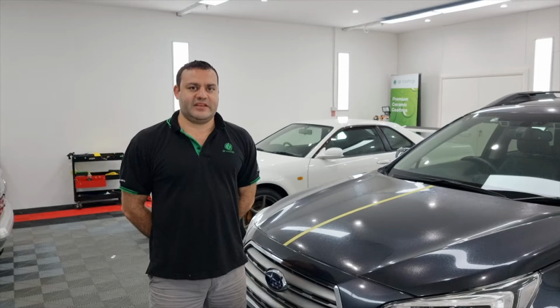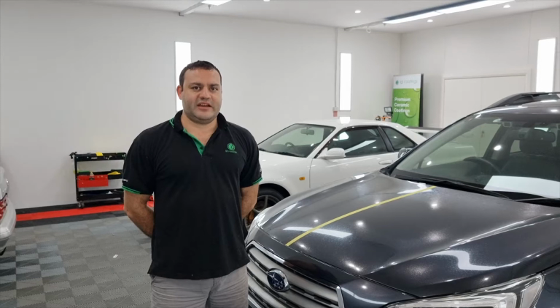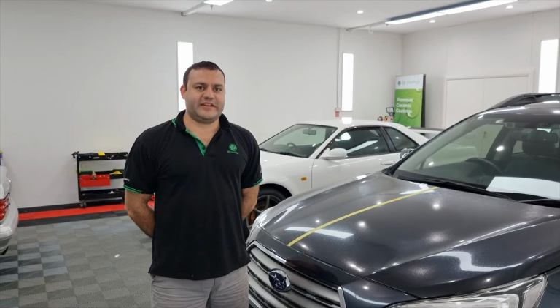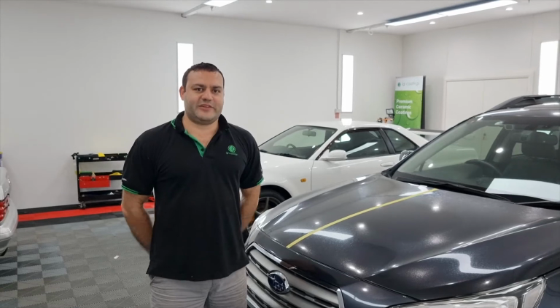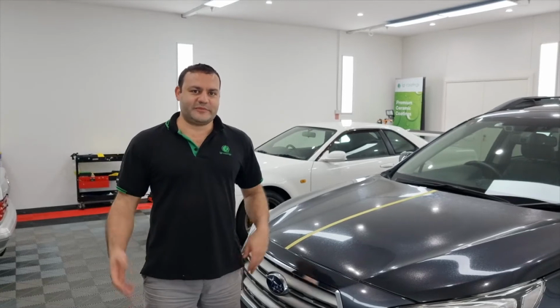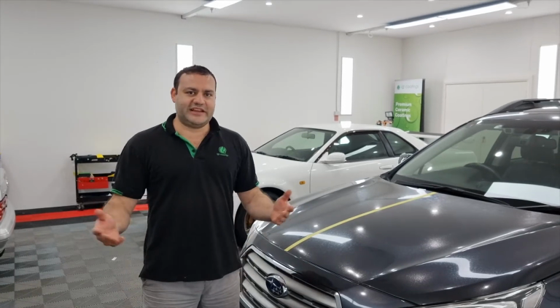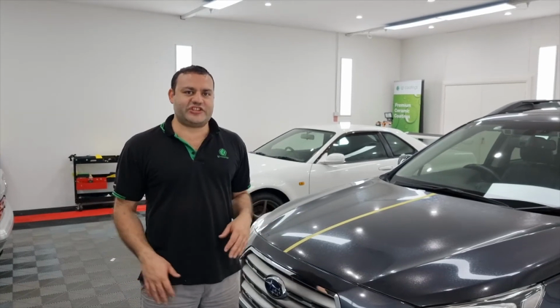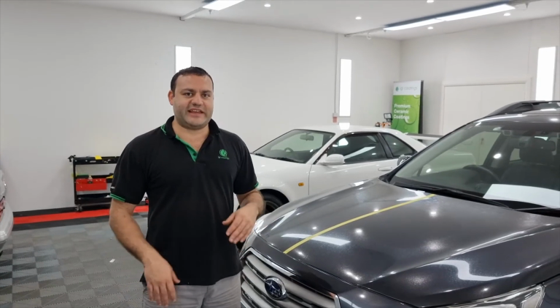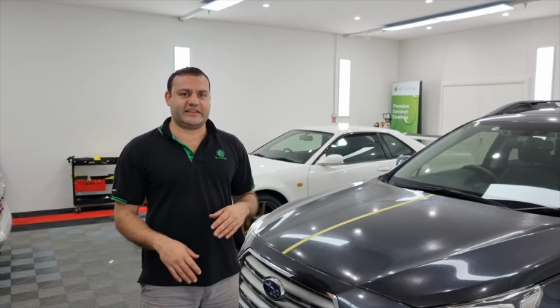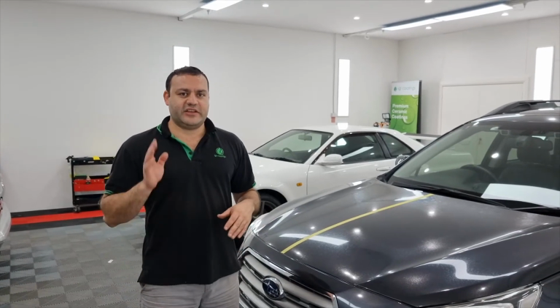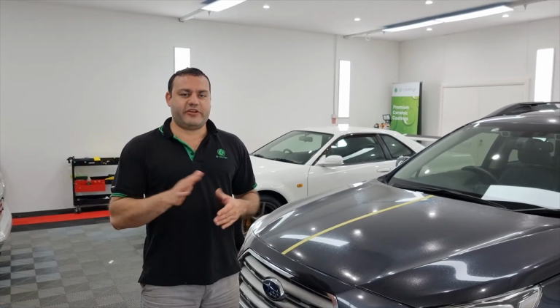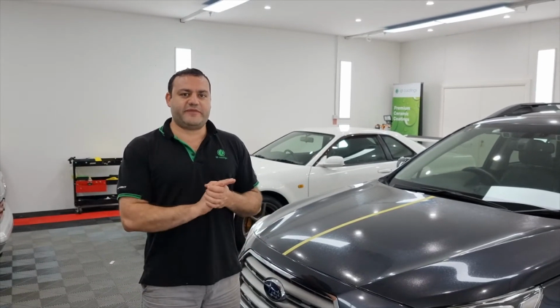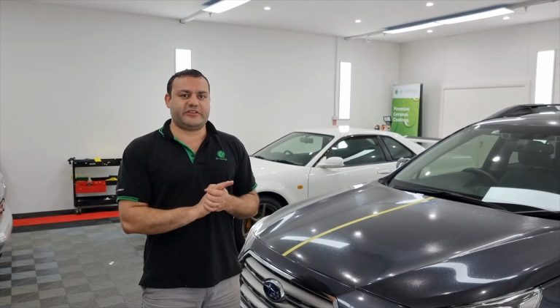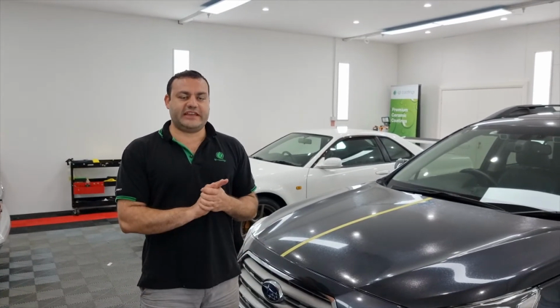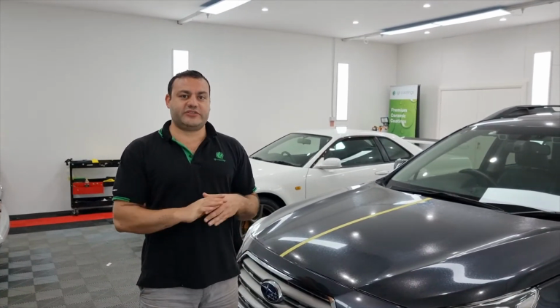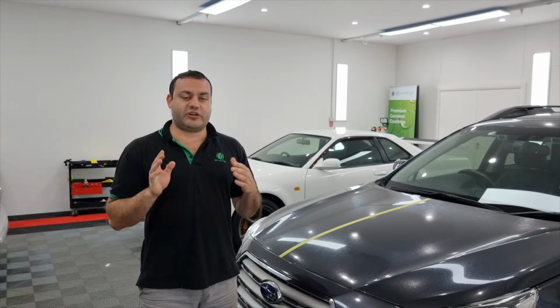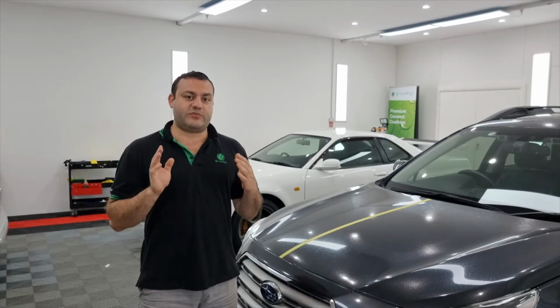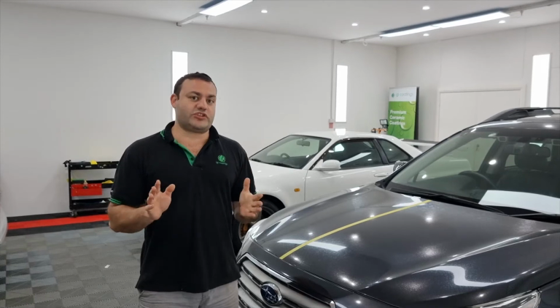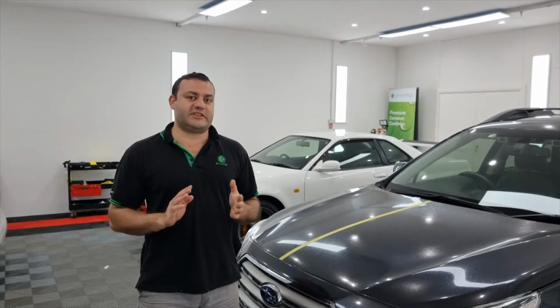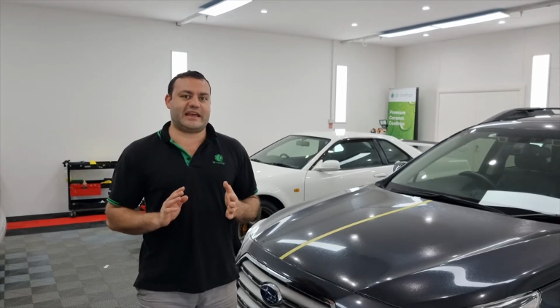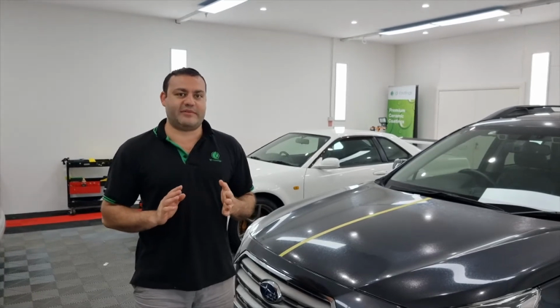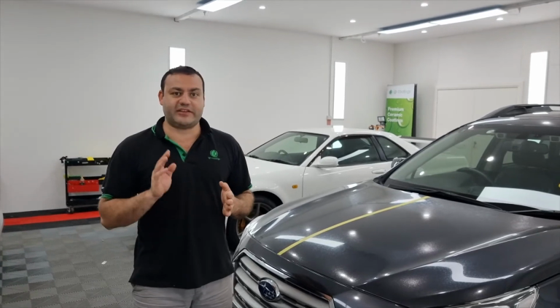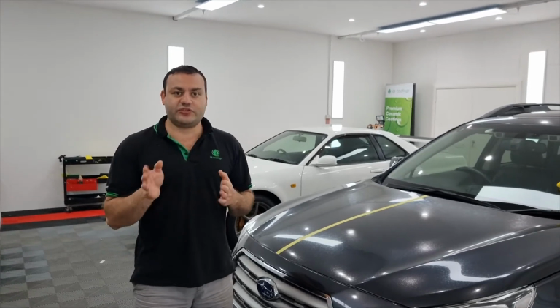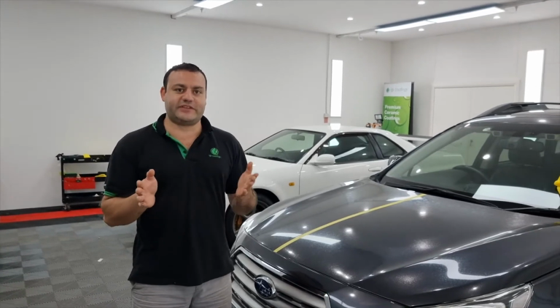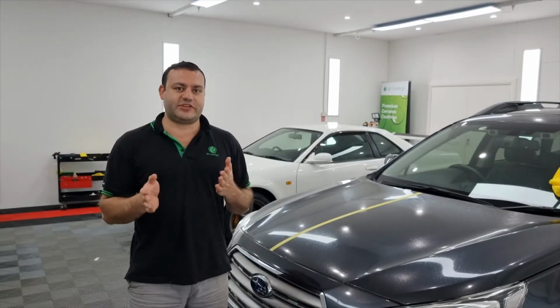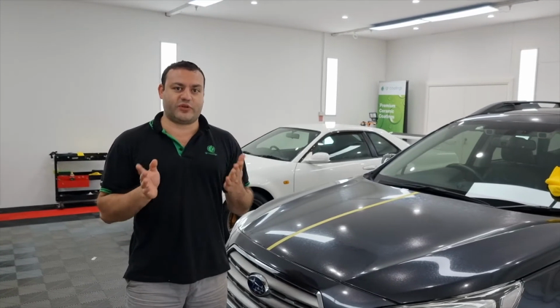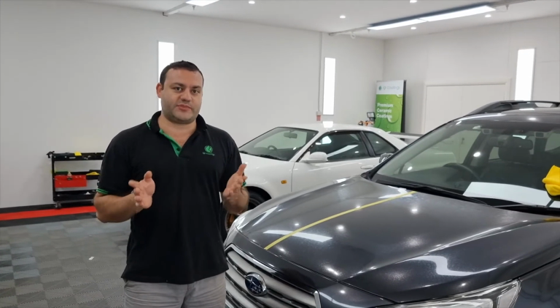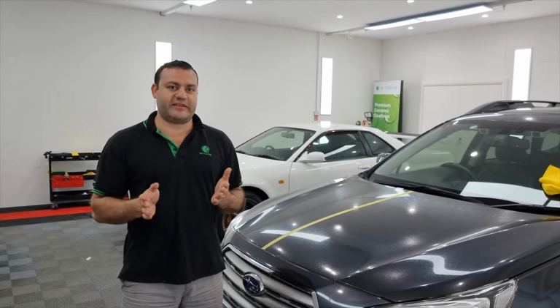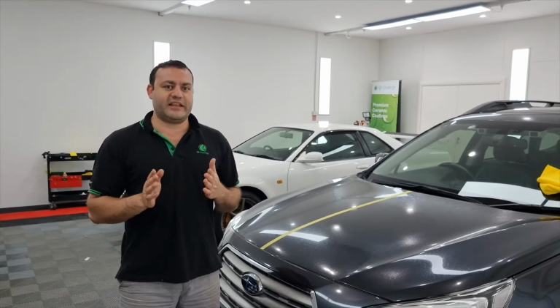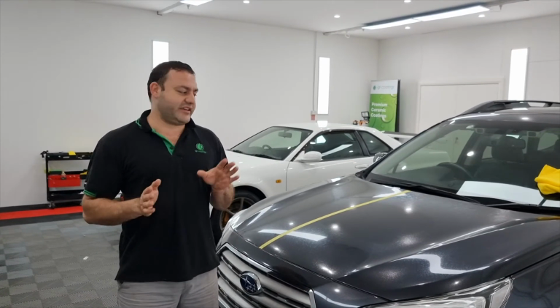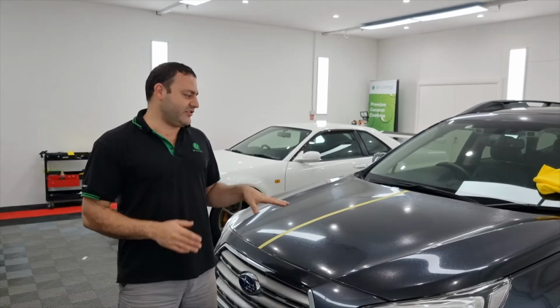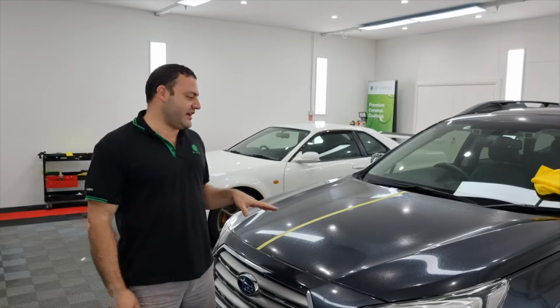Hi everybody and welcome to Leading Edge Detailing. Very brief video today to talk about water spots and the two different types of water spotting that you can get on your car.